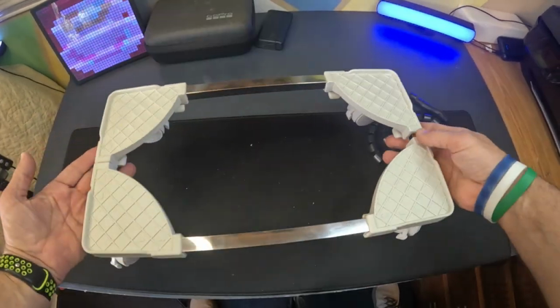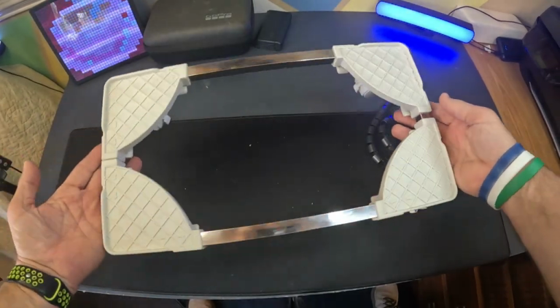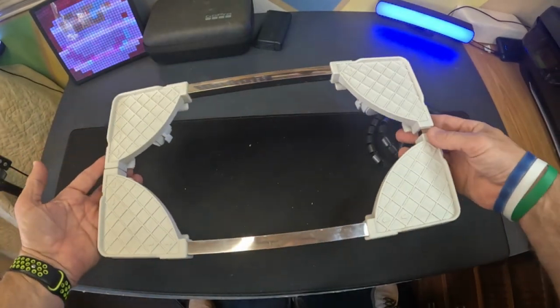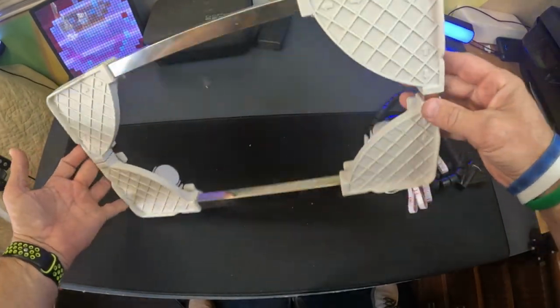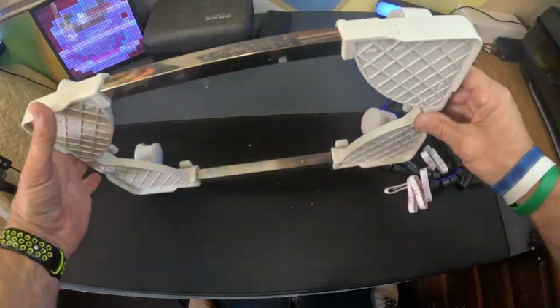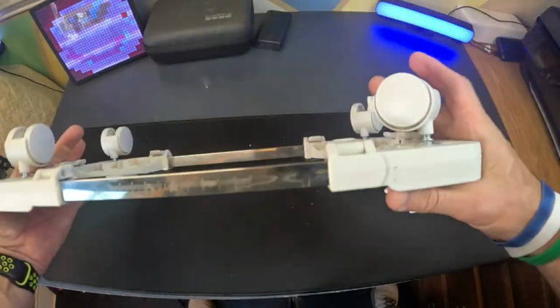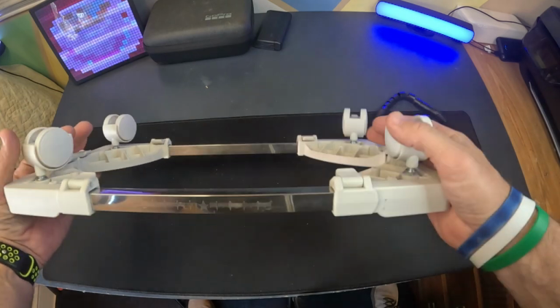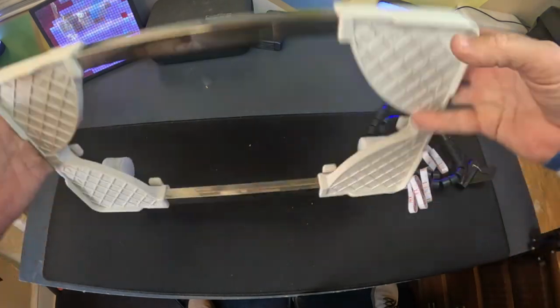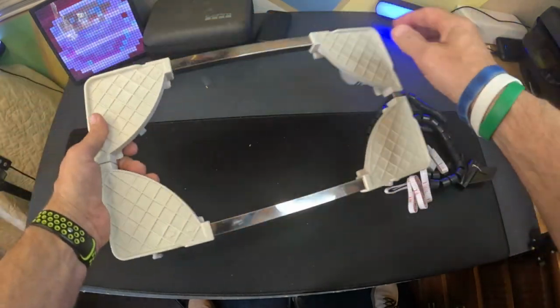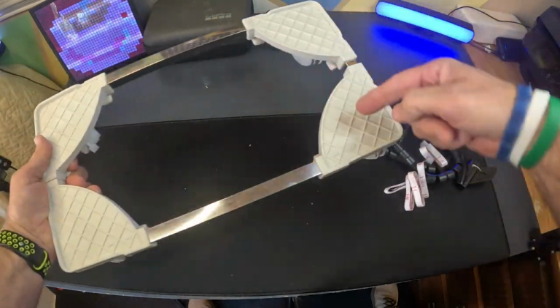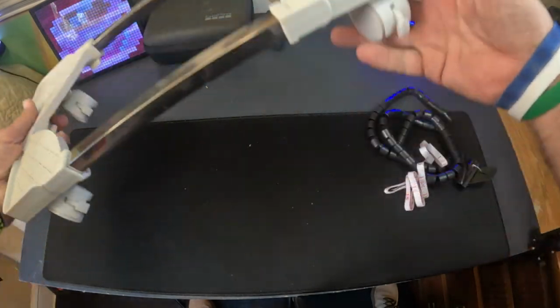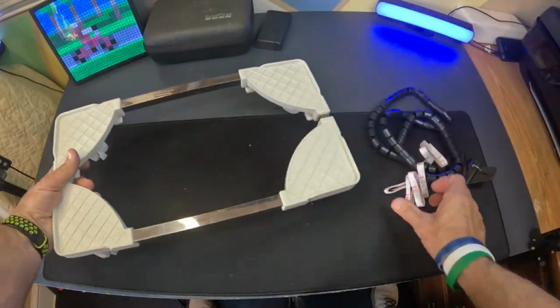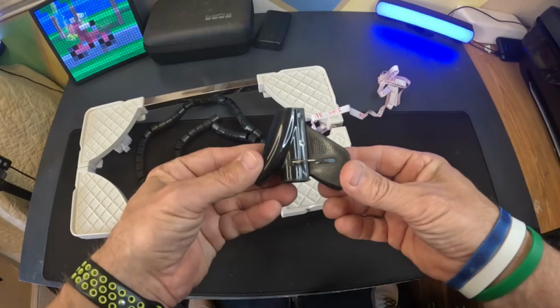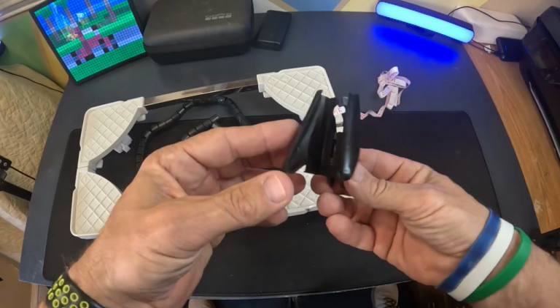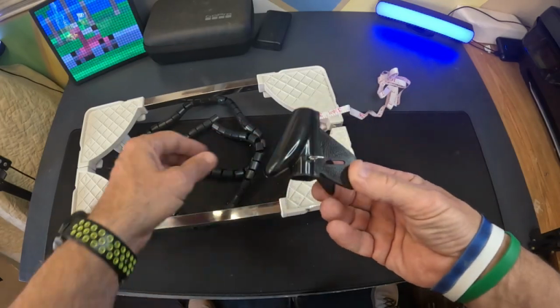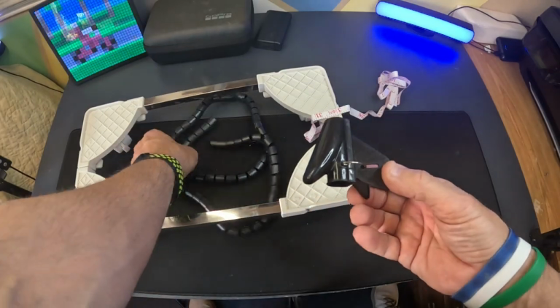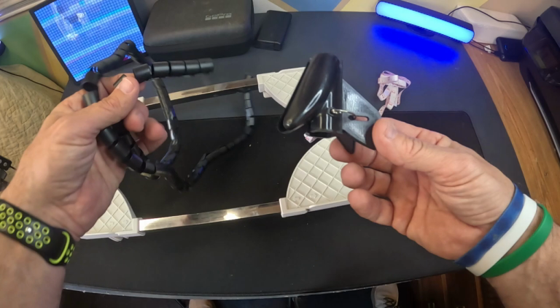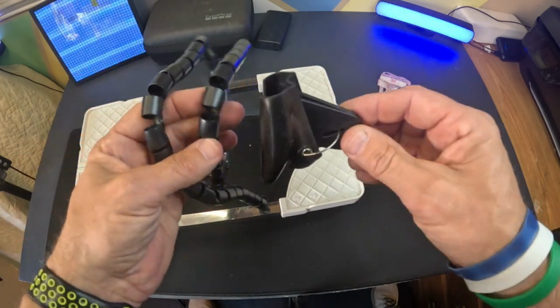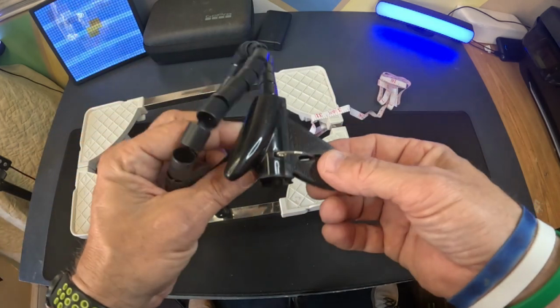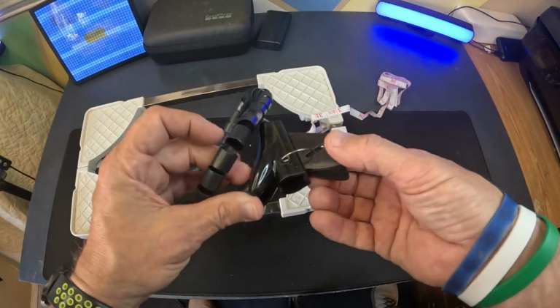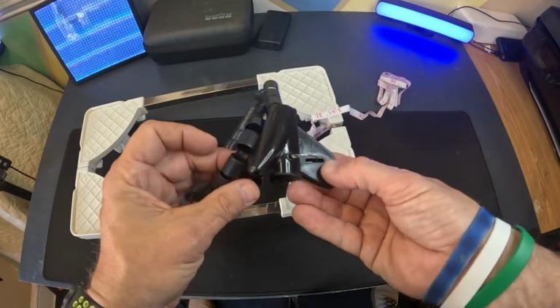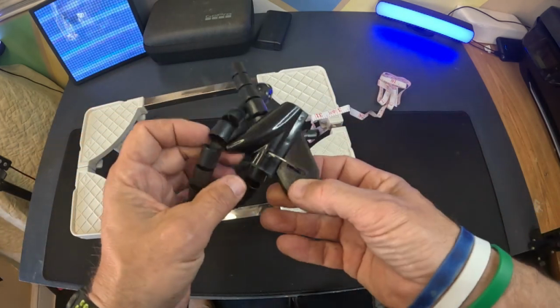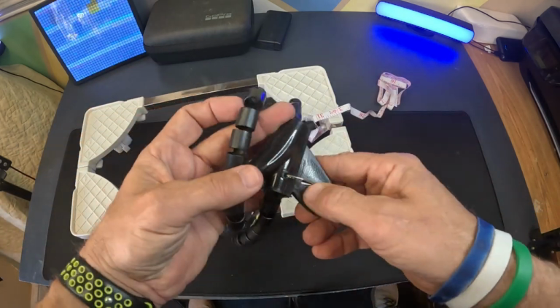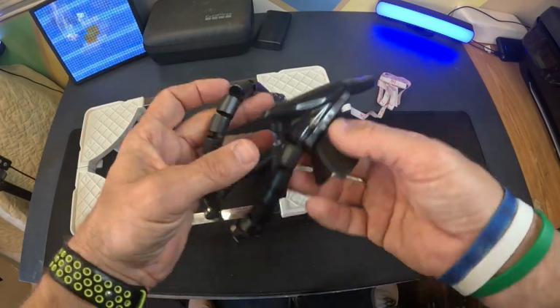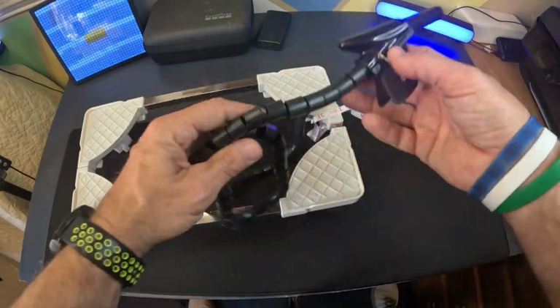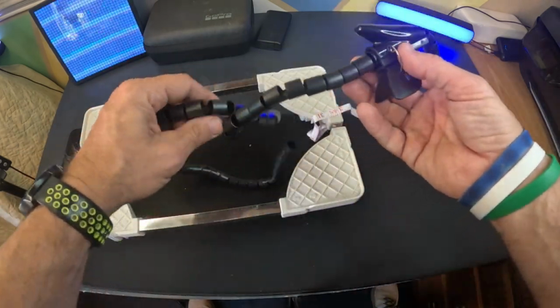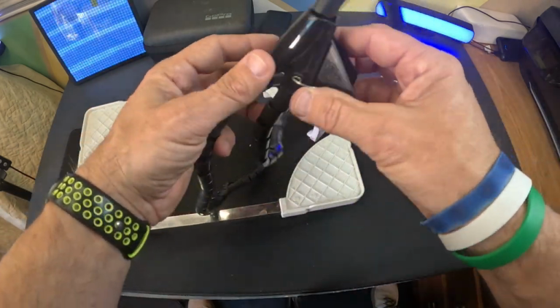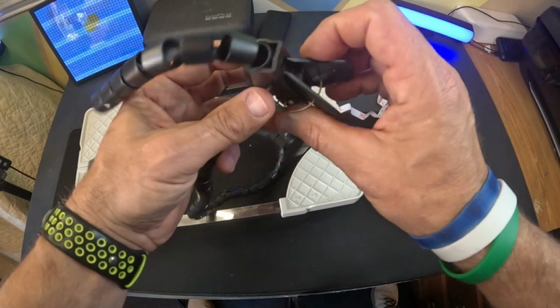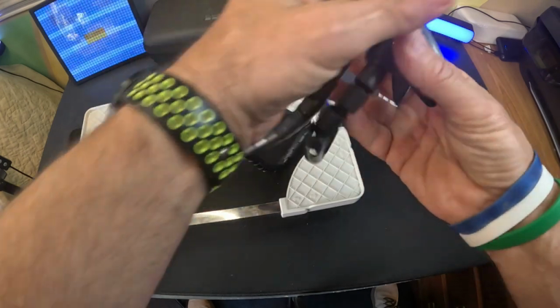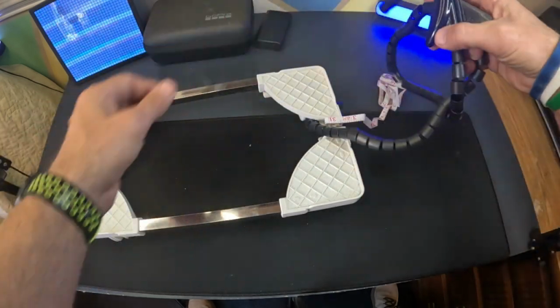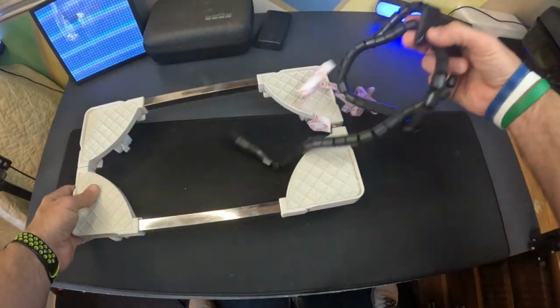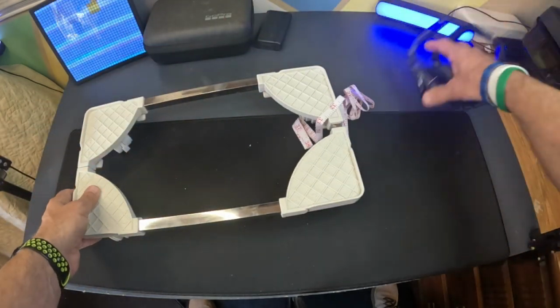Okay, there it is. That was pretty easy. Basically, you just put the casters on, run the bars, and you're good. It looks like some sort of cord management system, possibly — like you're going to run a cord through that. But I don't think I need that, so I'm just going to put that aside.